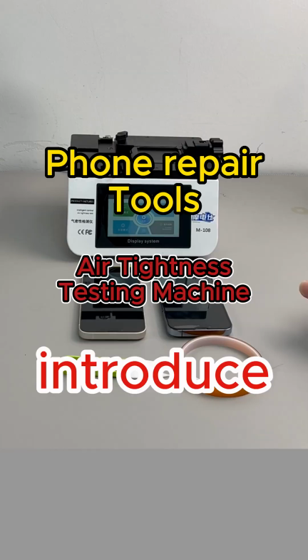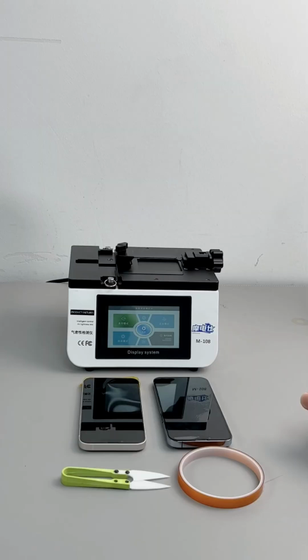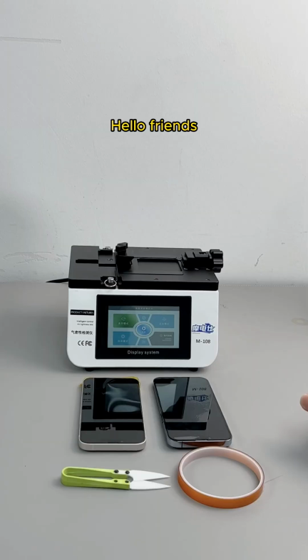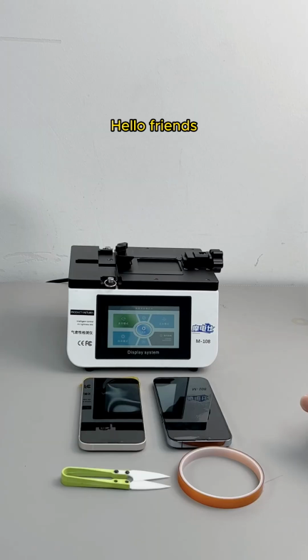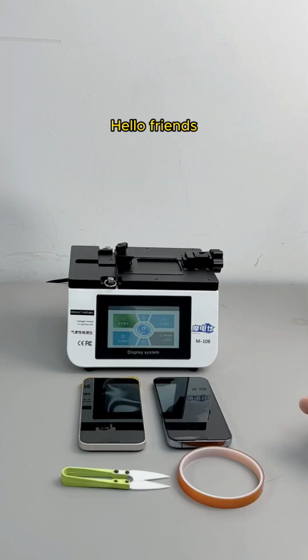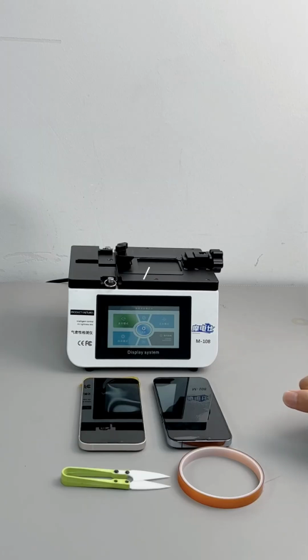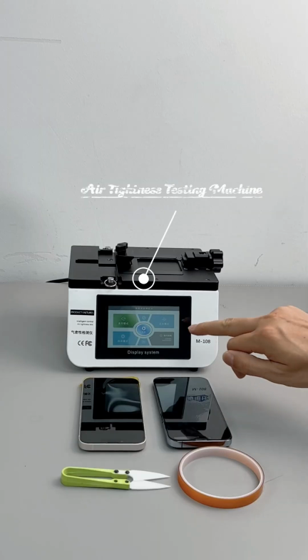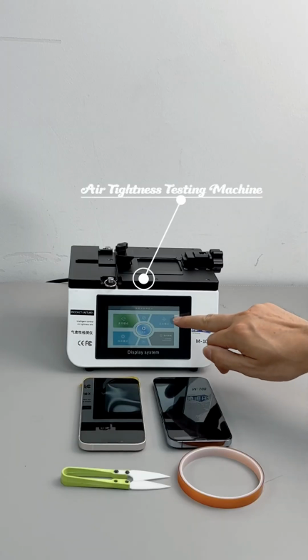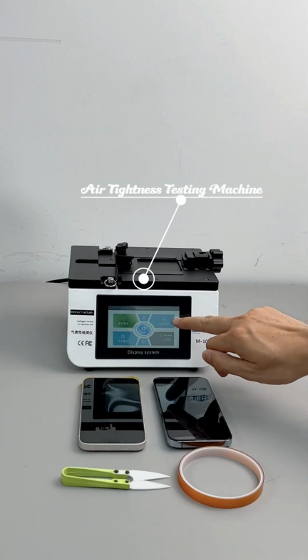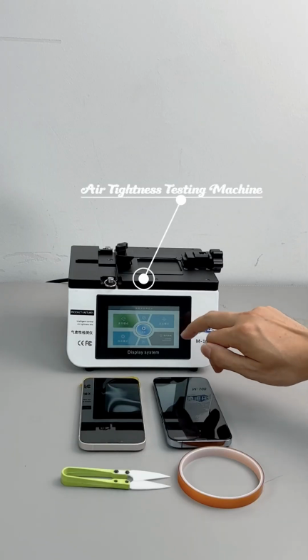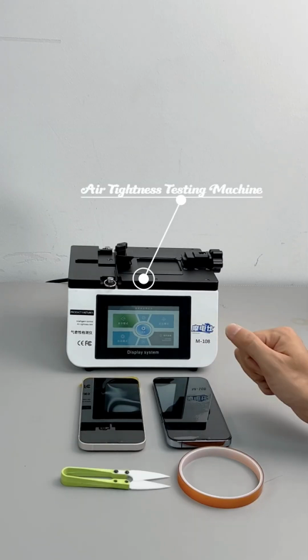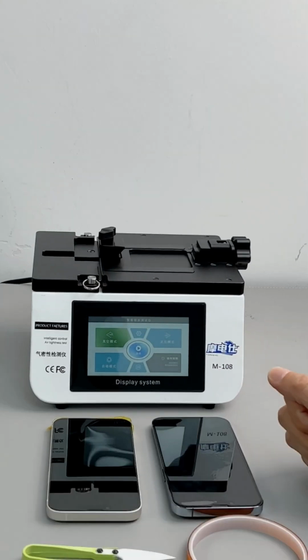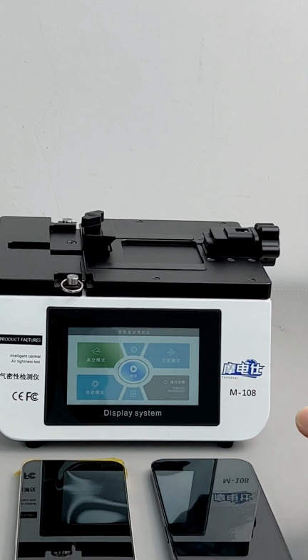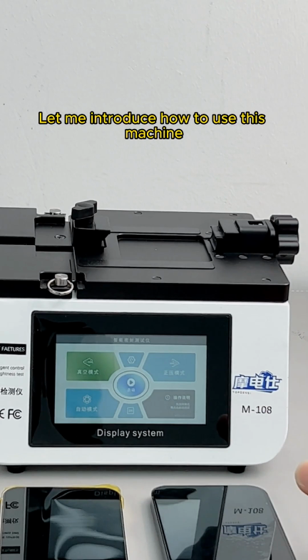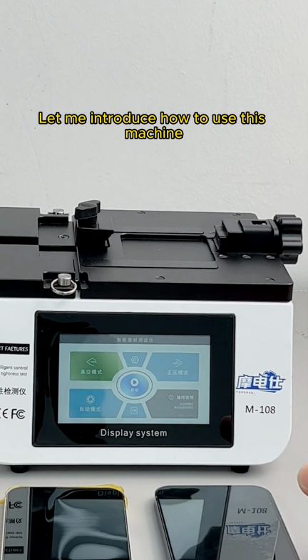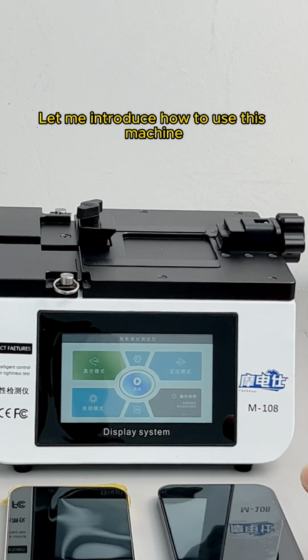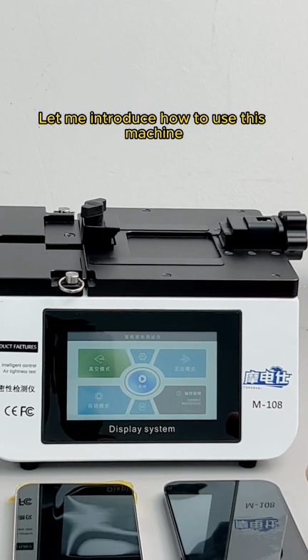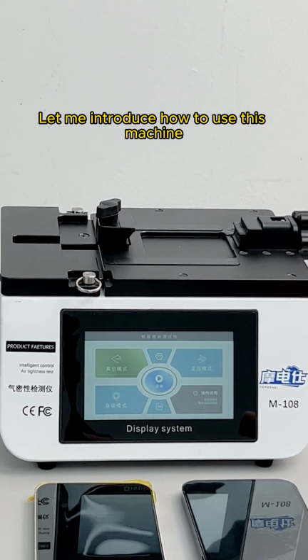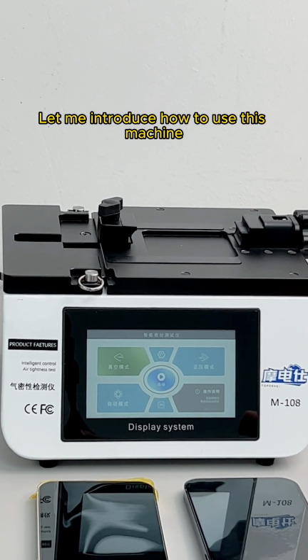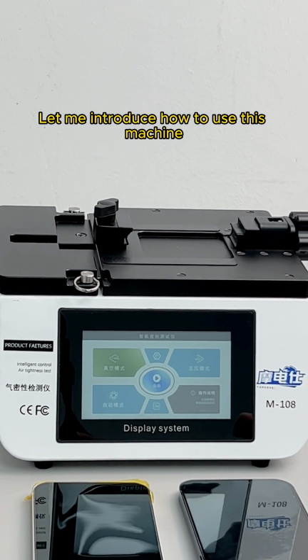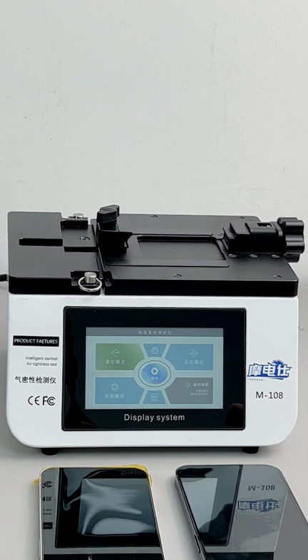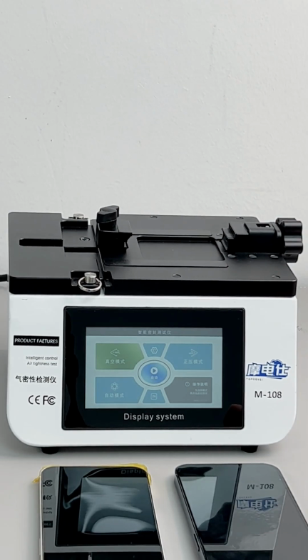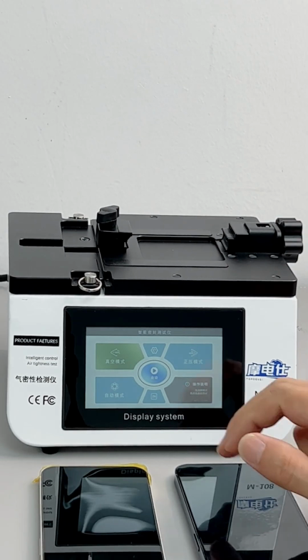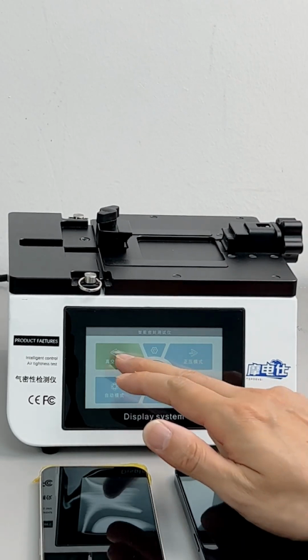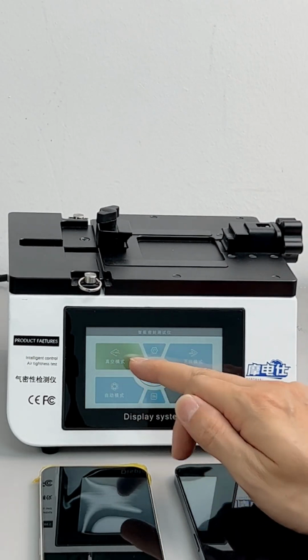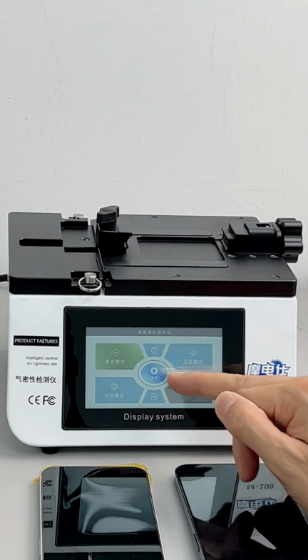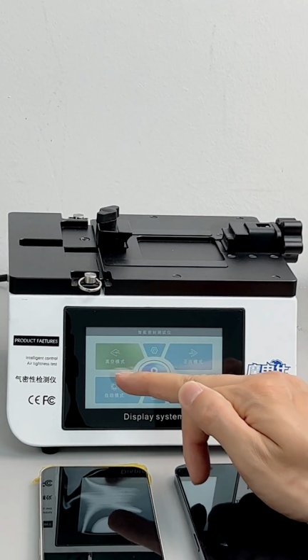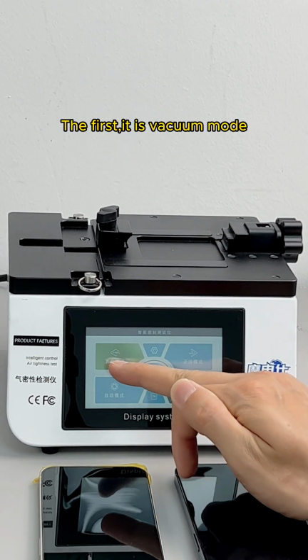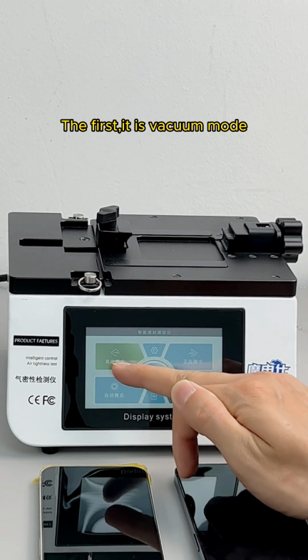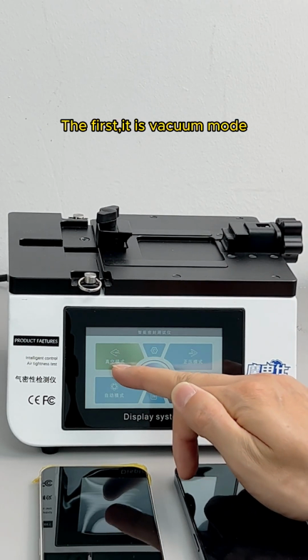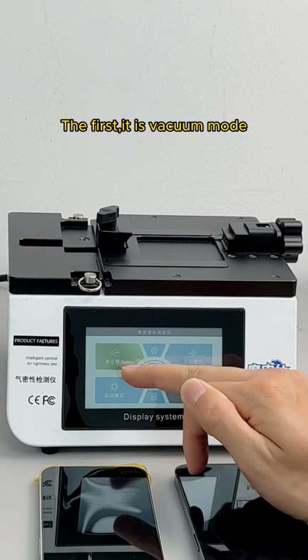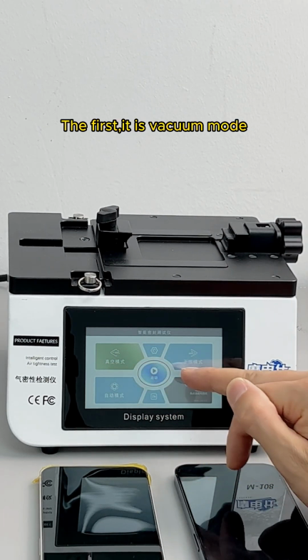Hello friends! This is an air tightness testing machine. Let me introduce how to use this machine. The first mode is vacuum mode.